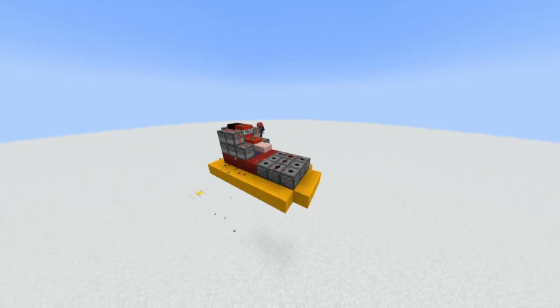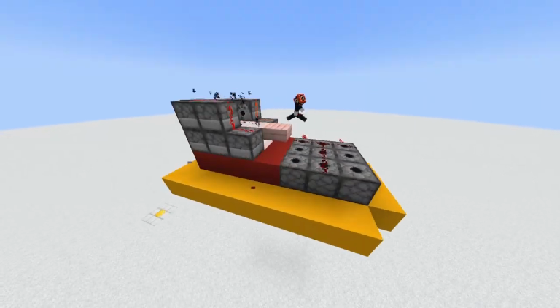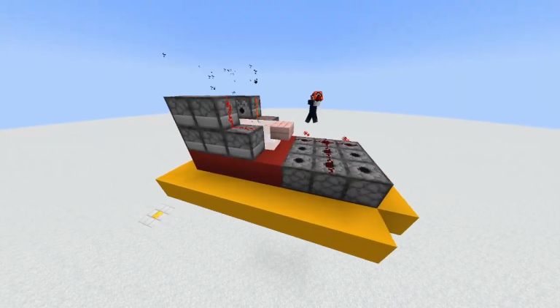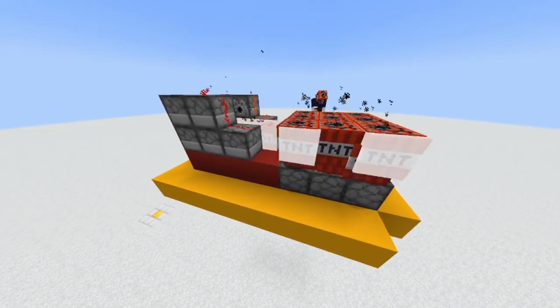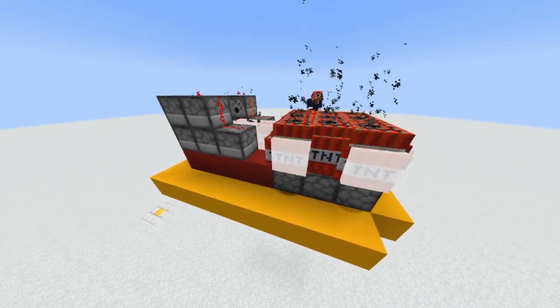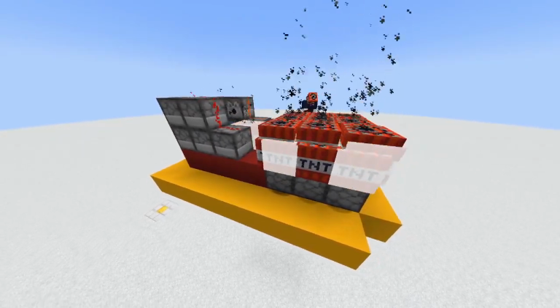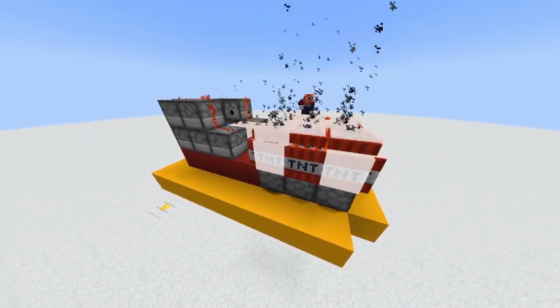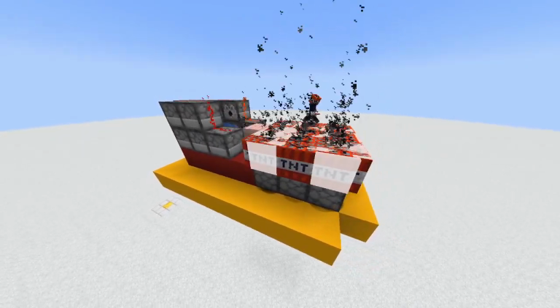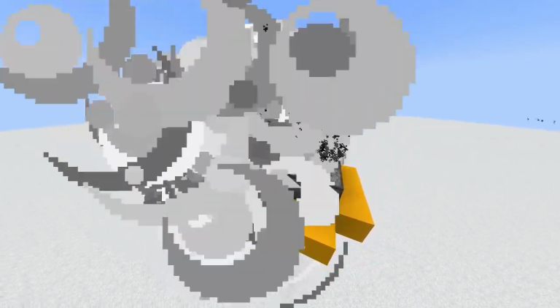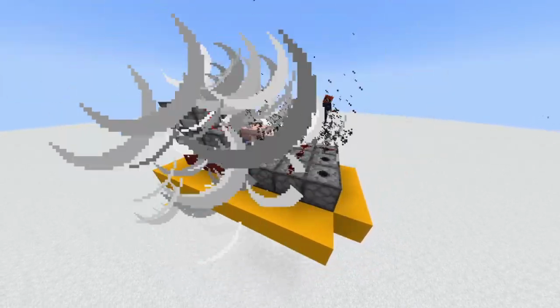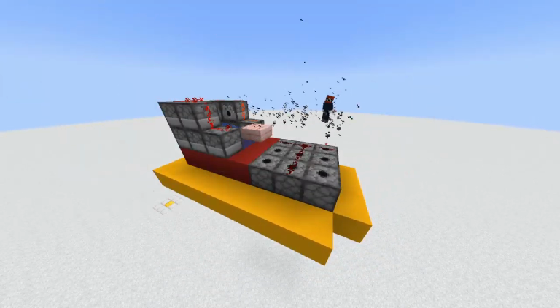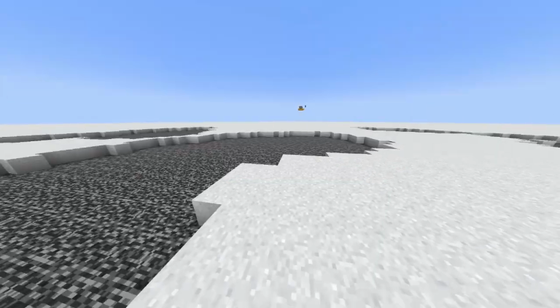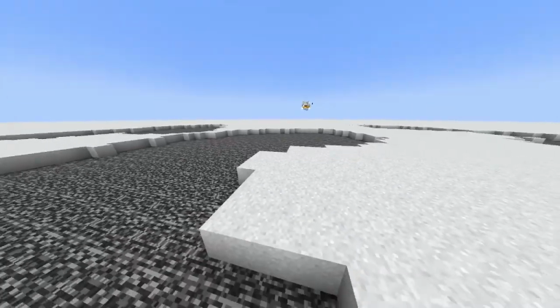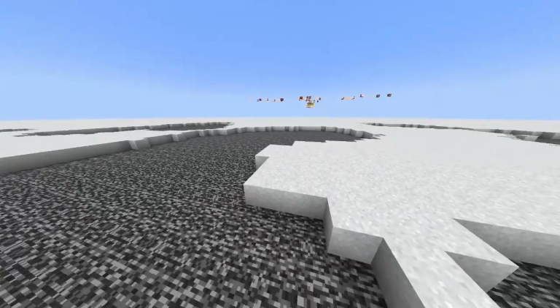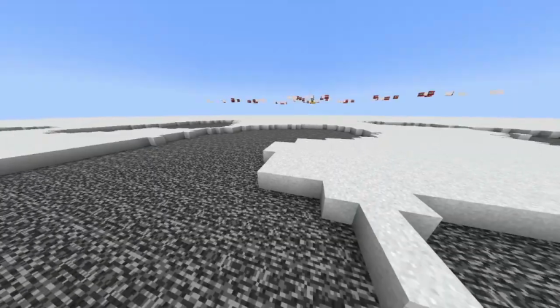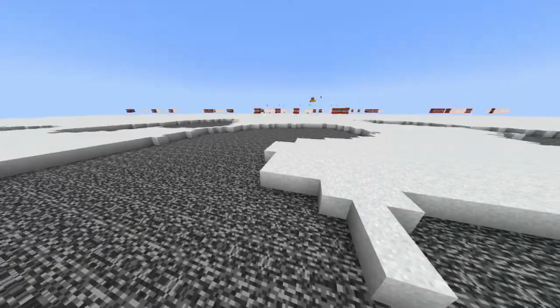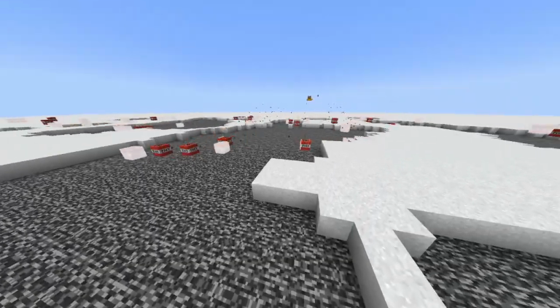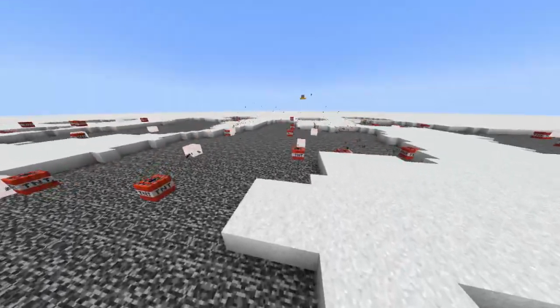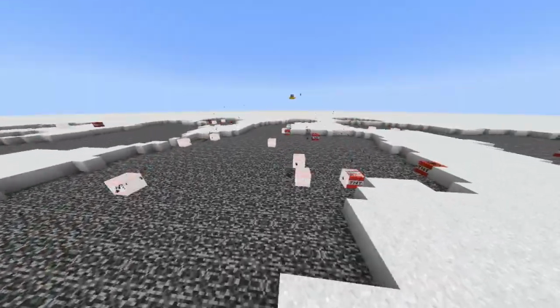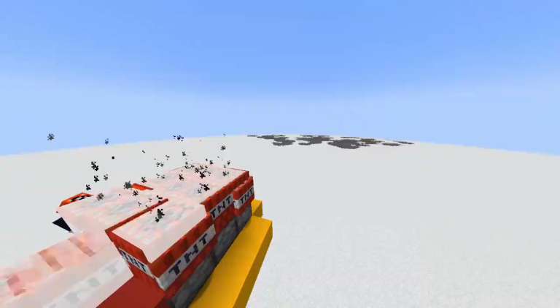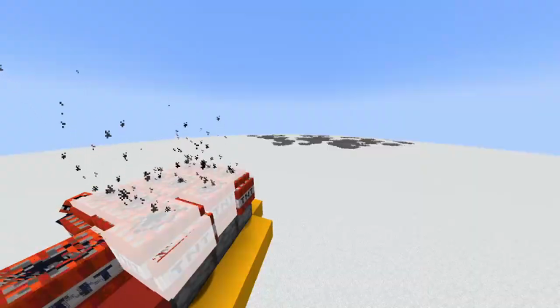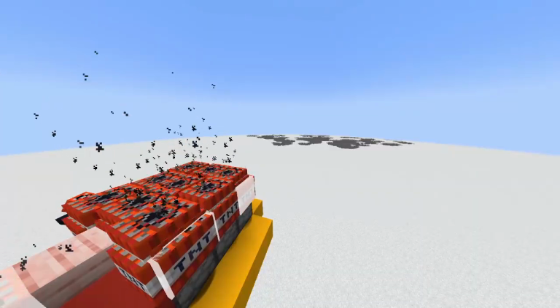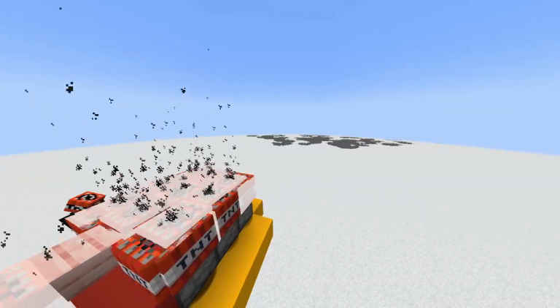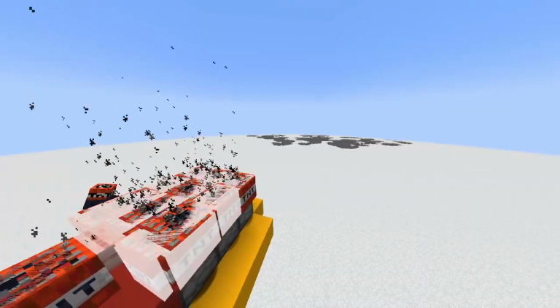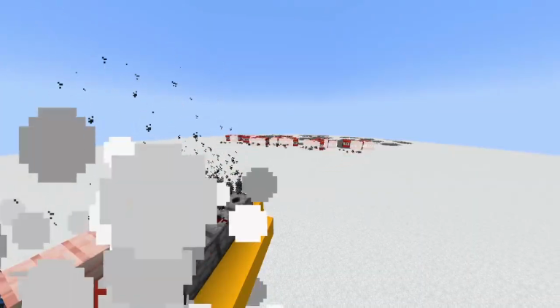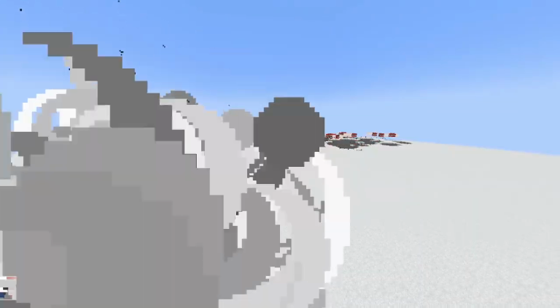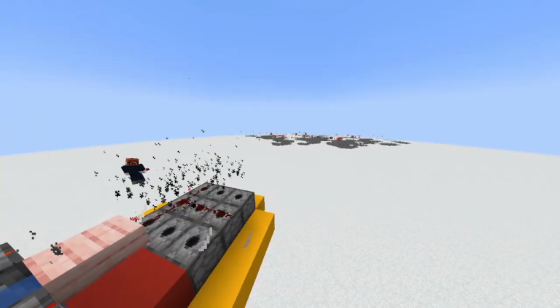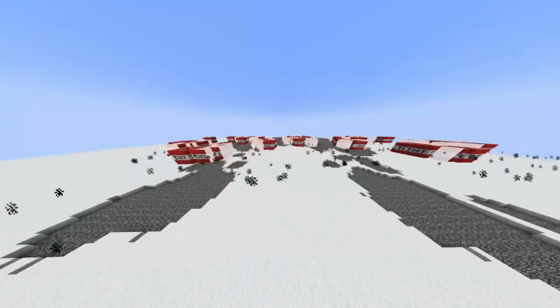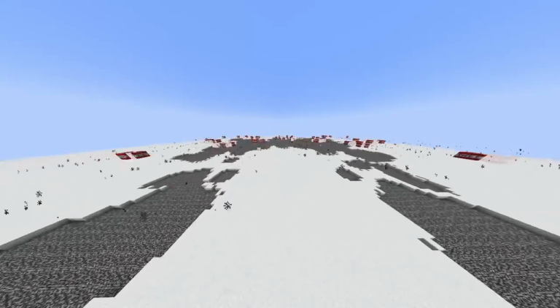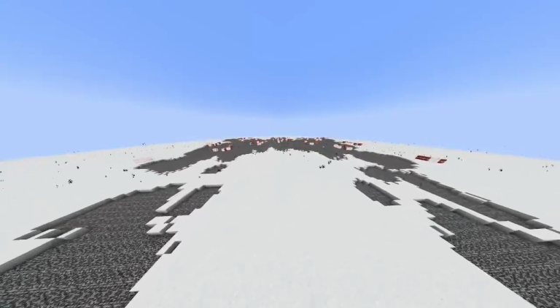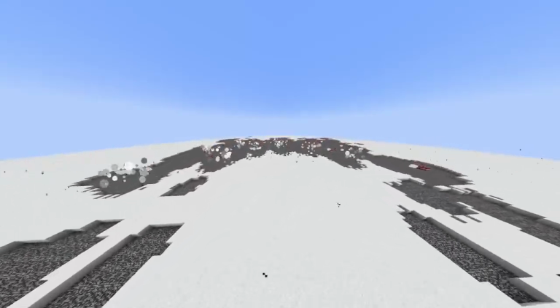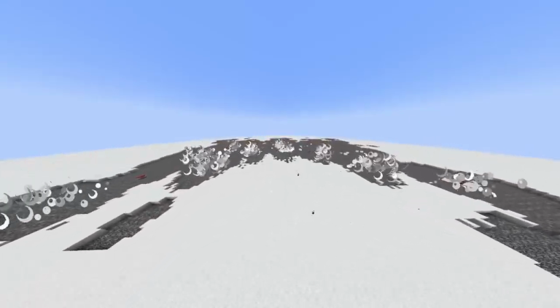Today I'm going to be showing you how to build one of the best TNT cannon types out there: the carpet cannon. What makes this cannon so good is that it shoots in a huge spread in front of it and it rains TNT upon your enemies.